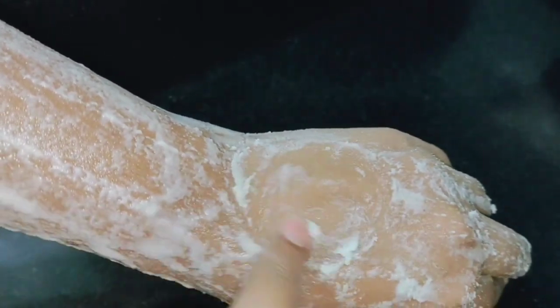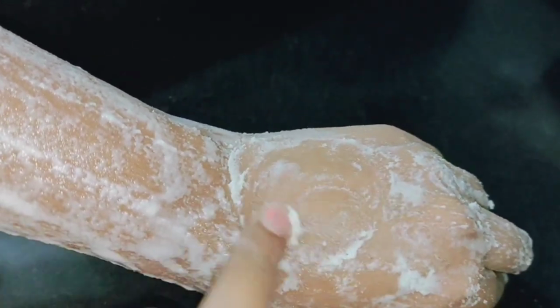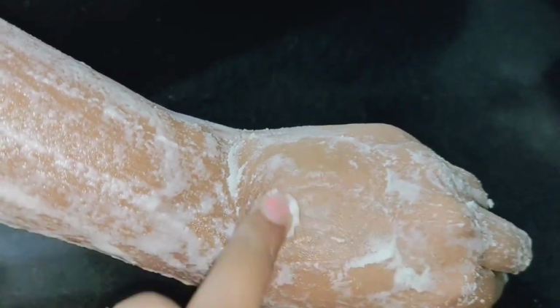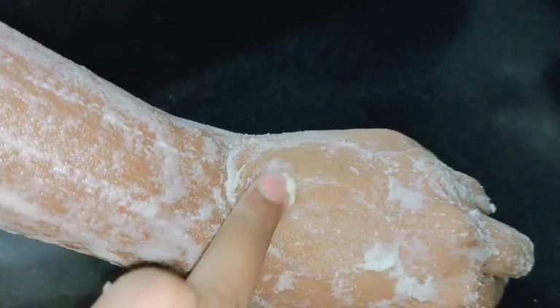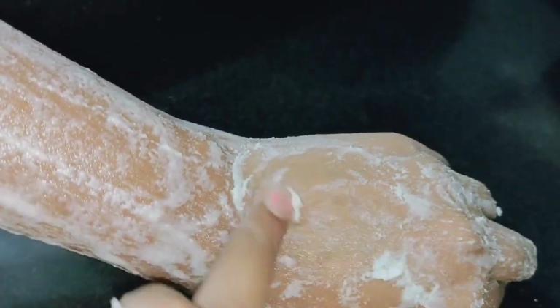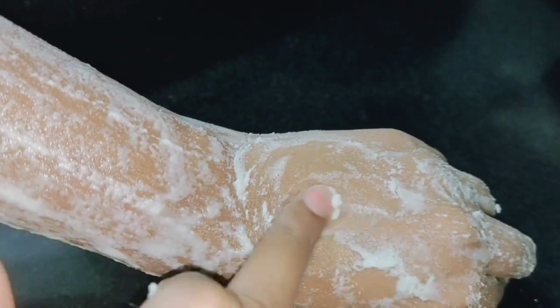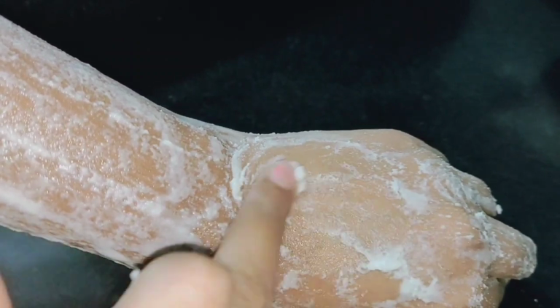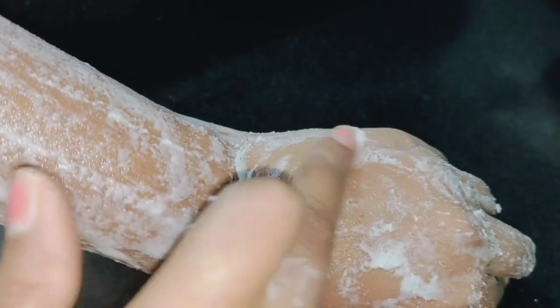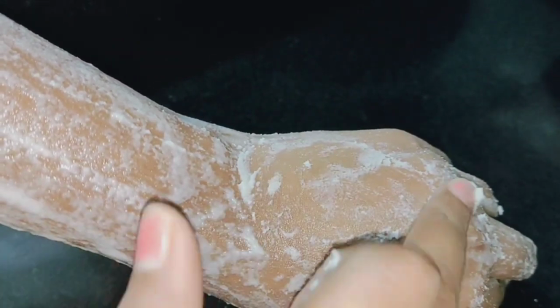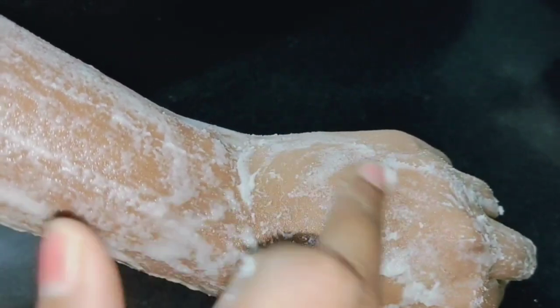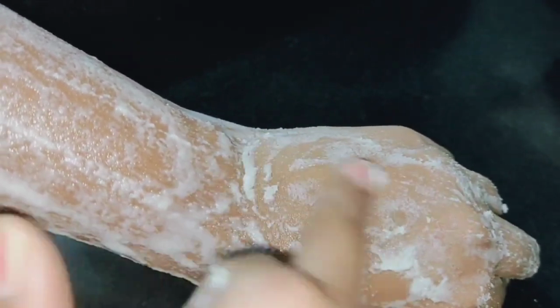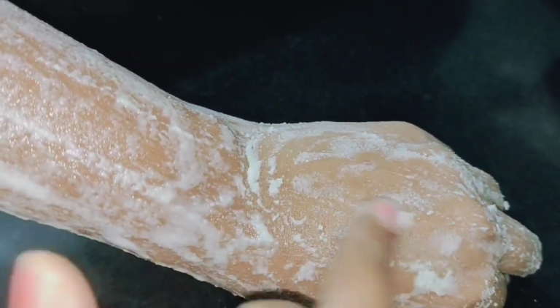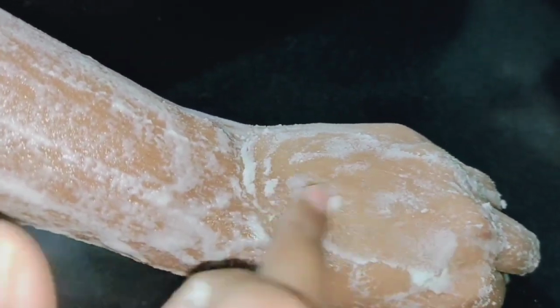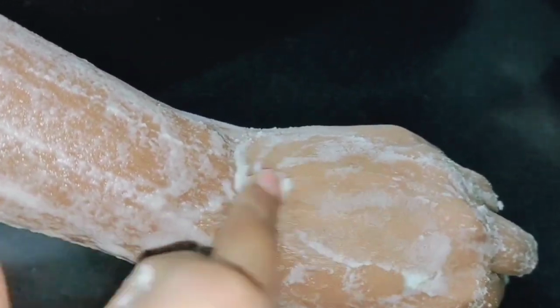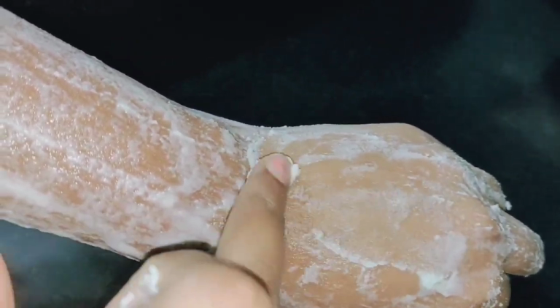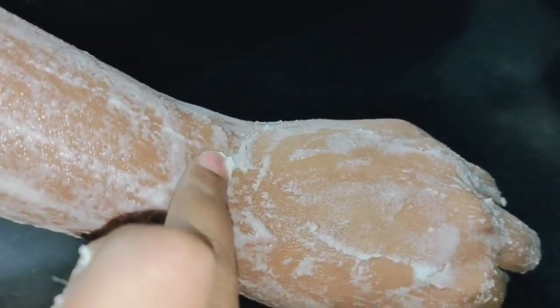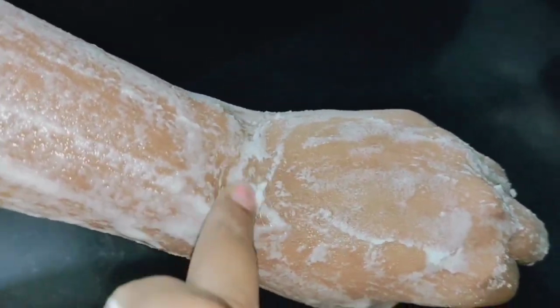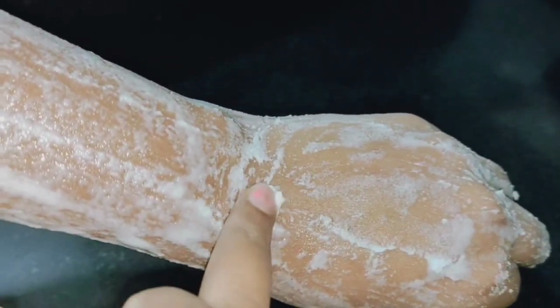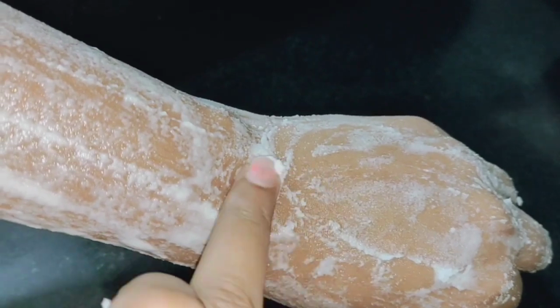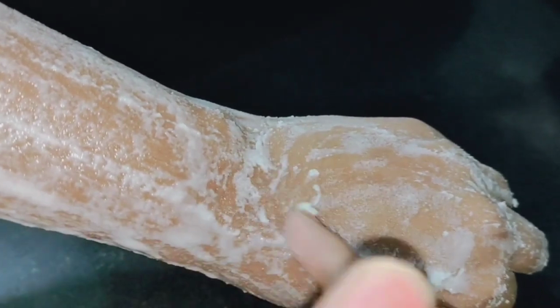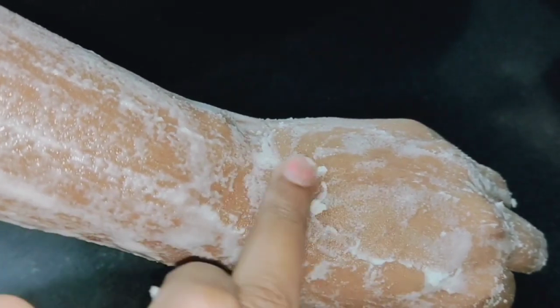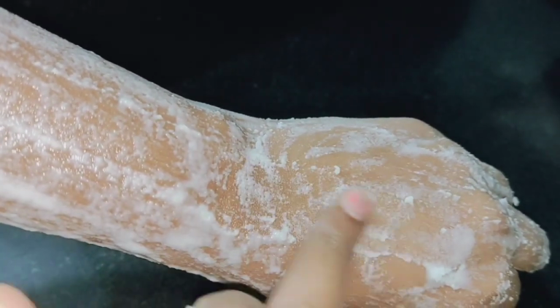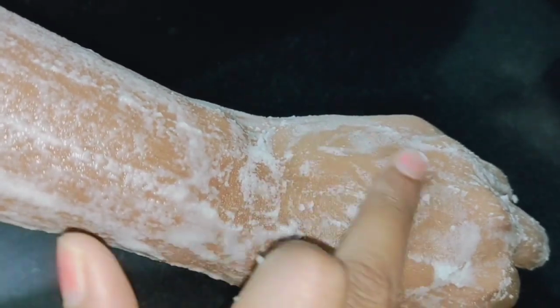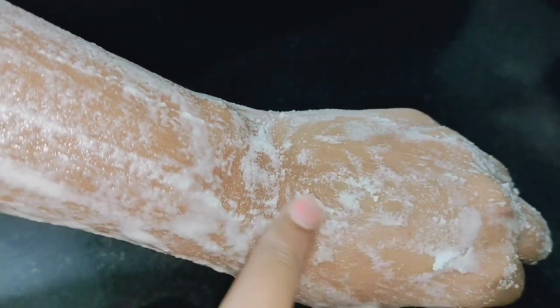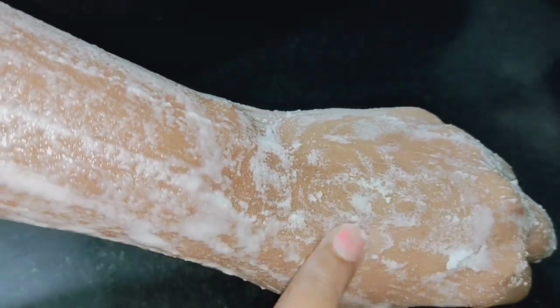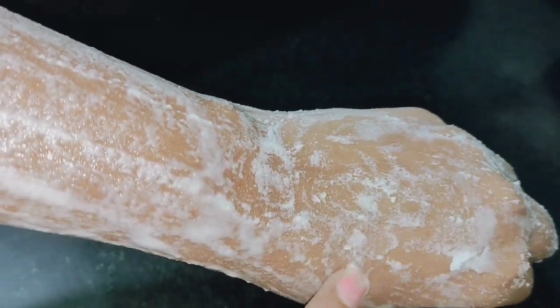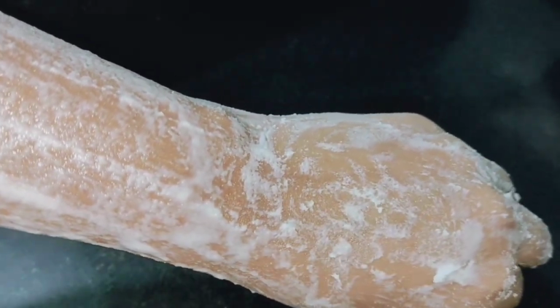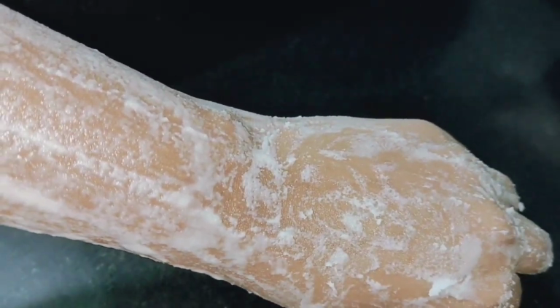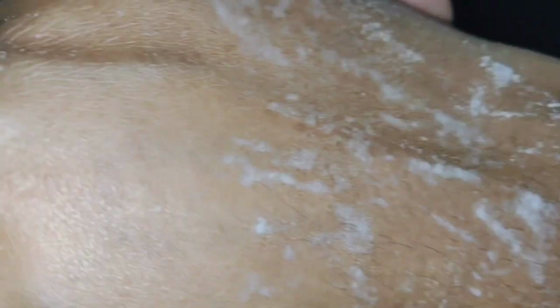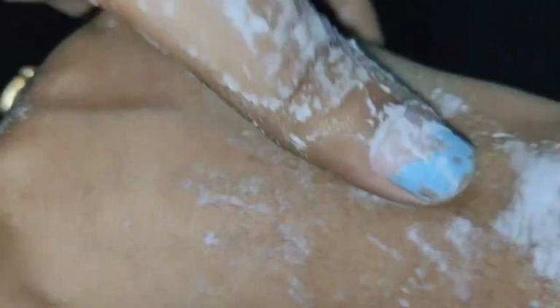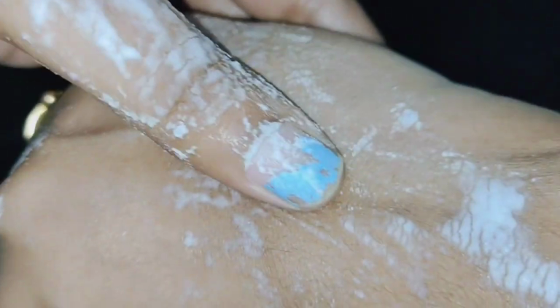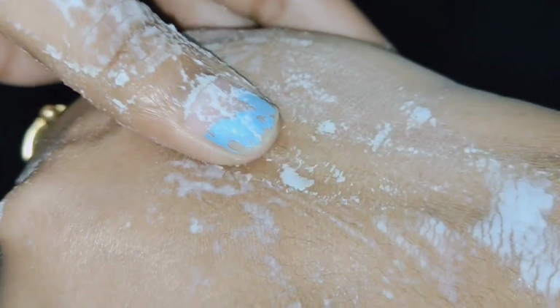We will let it dry a little. Once we do this, we will wait for the dry. This takes about 3-4 minutes, then it is dry.